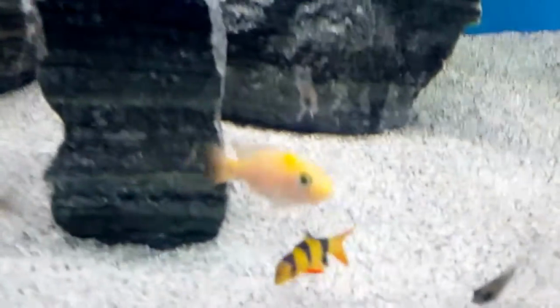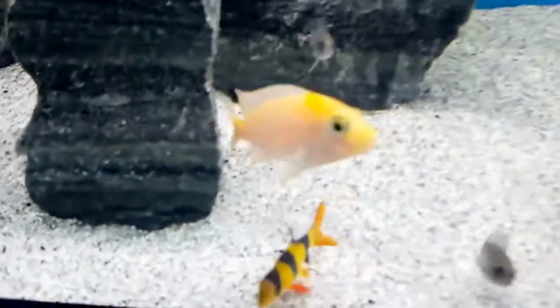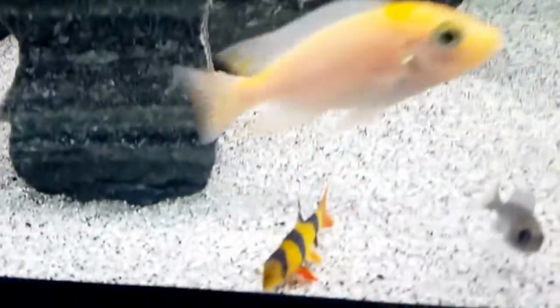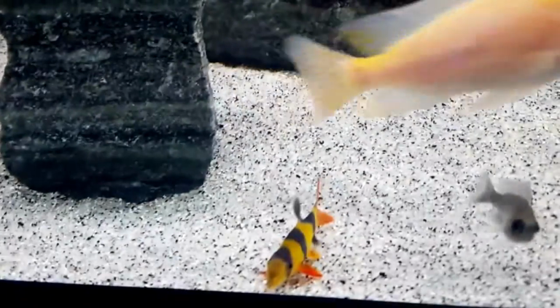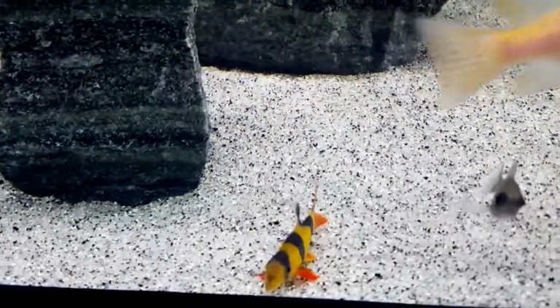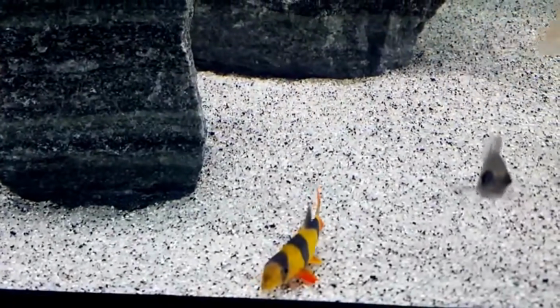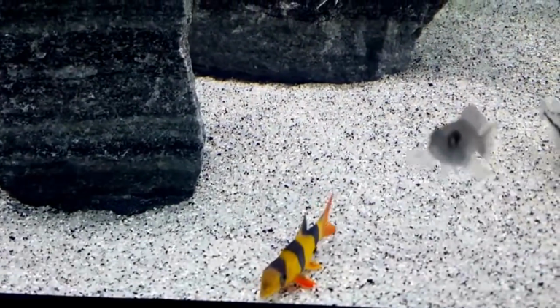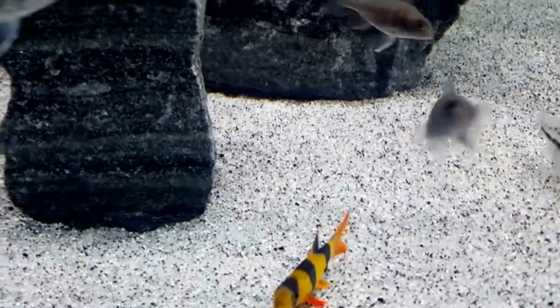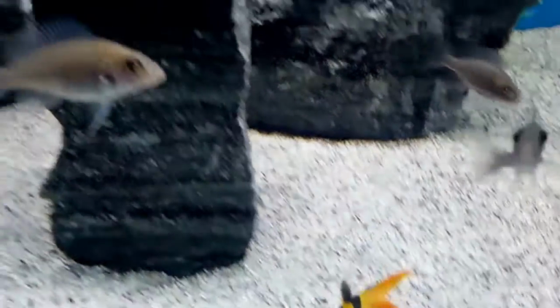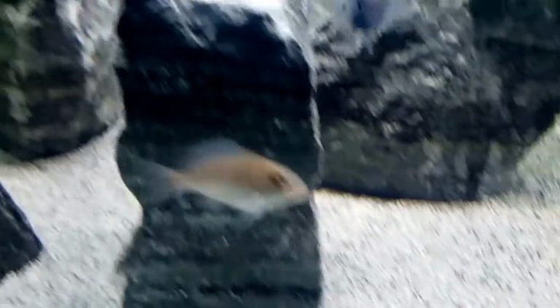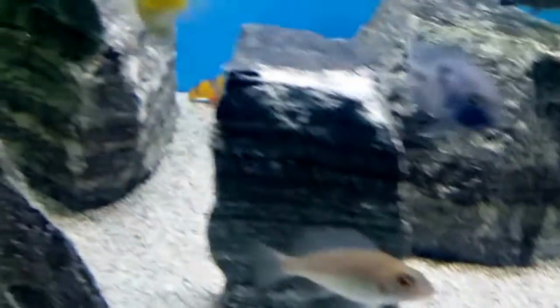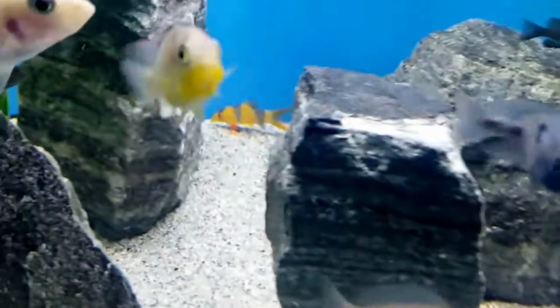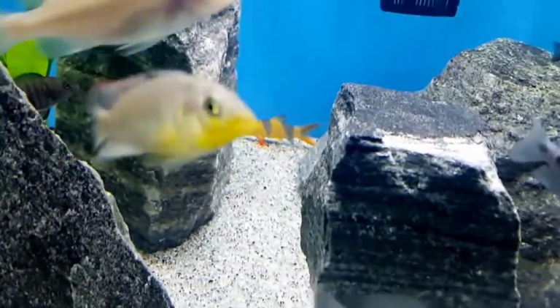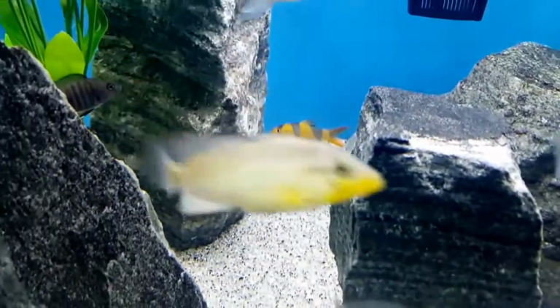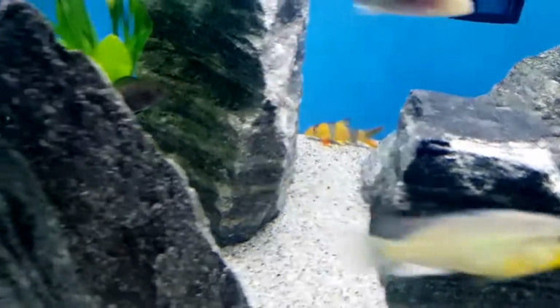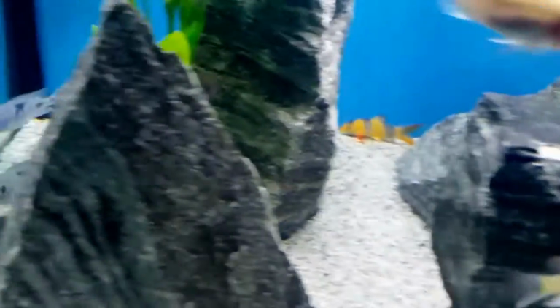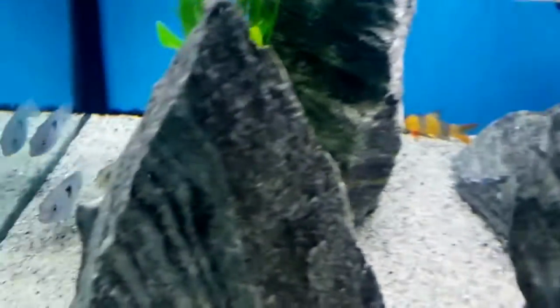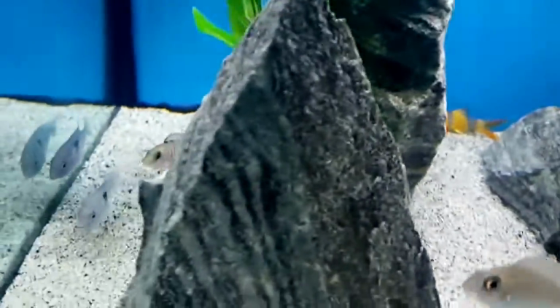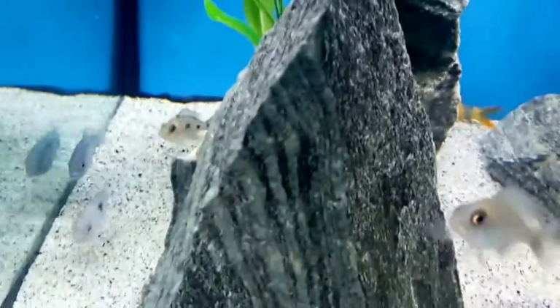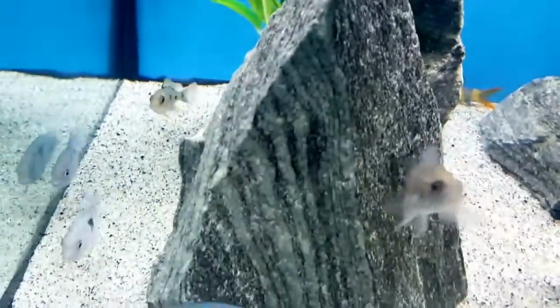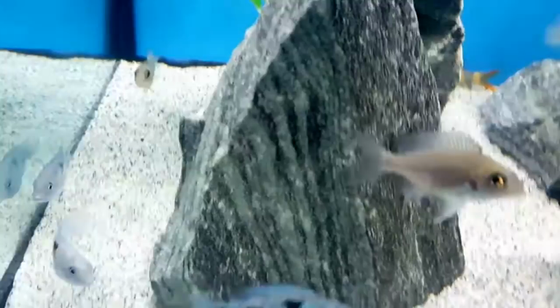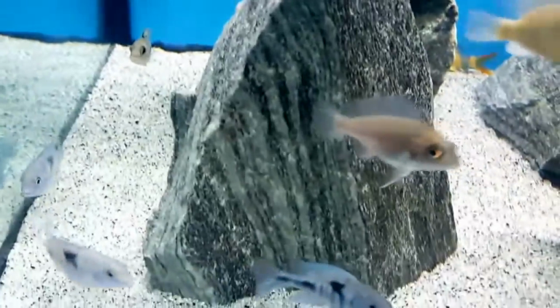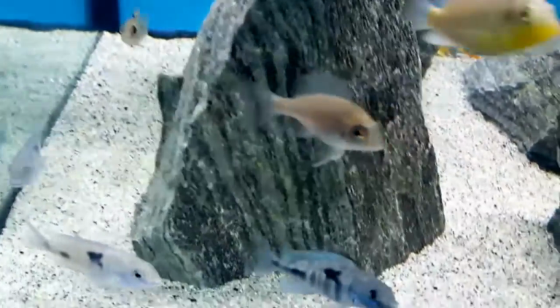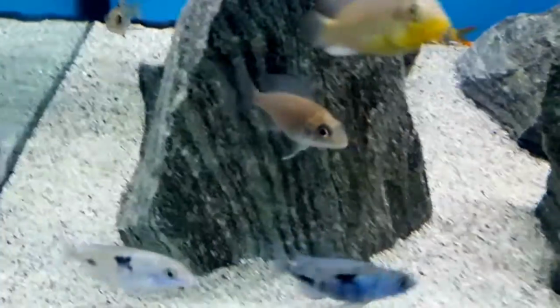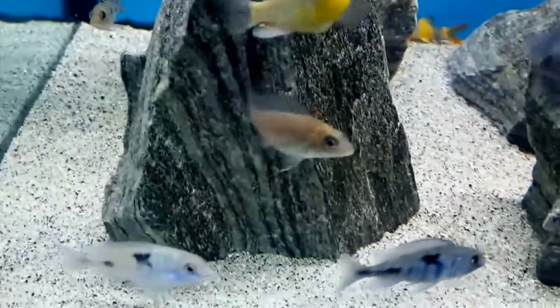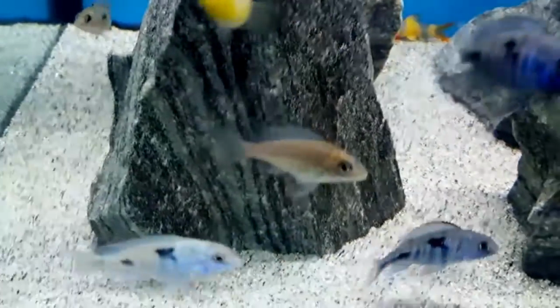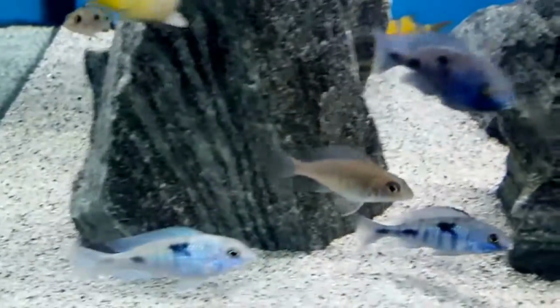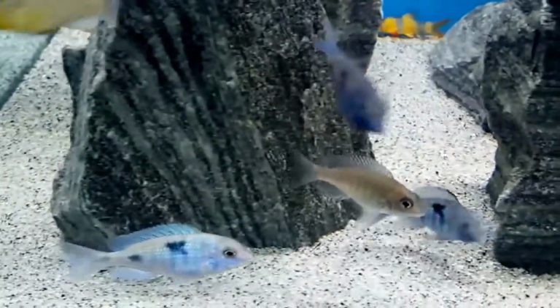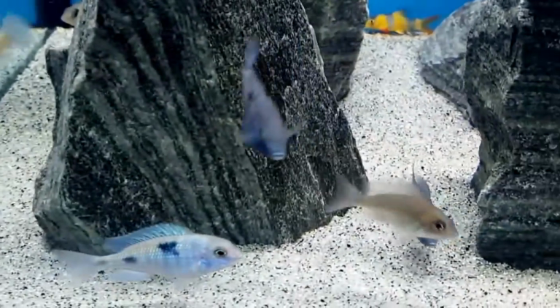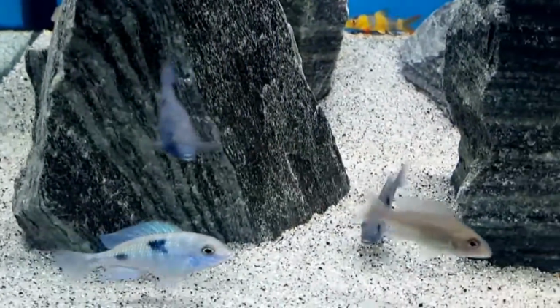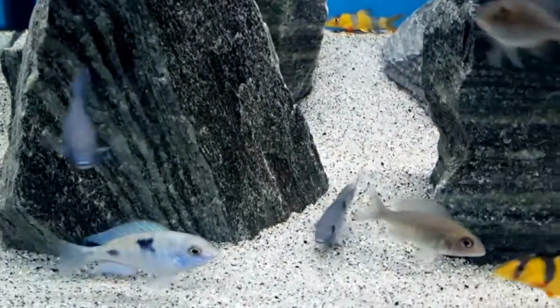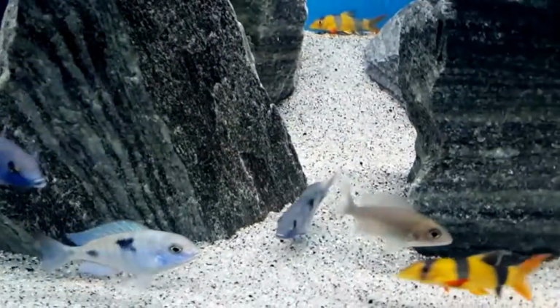Hi everyone, this is Deb Tim of Canadian Girl. I want to introduce to you my newest additions. Back when I had the Columnaris outbreak, I lost so many of my beautiful fish. My four clown loaches were among them.